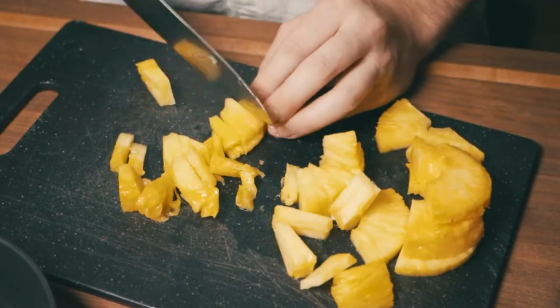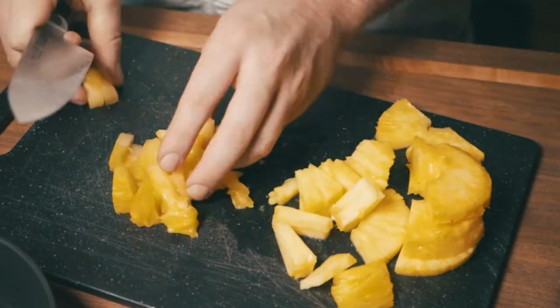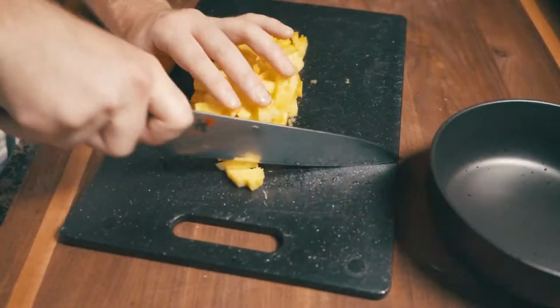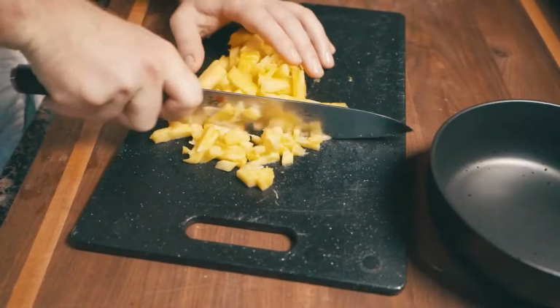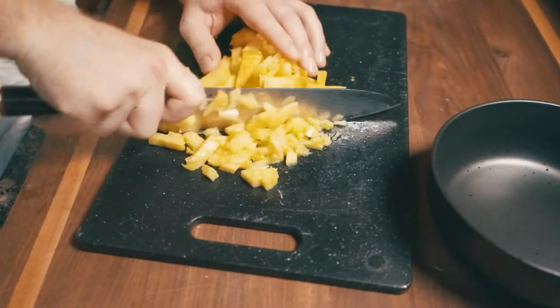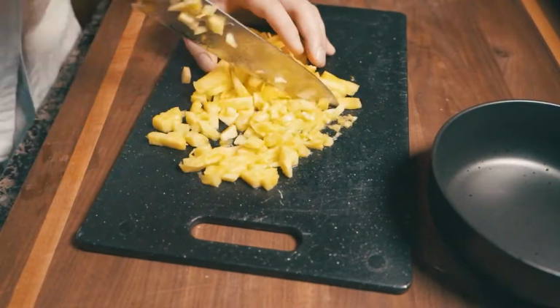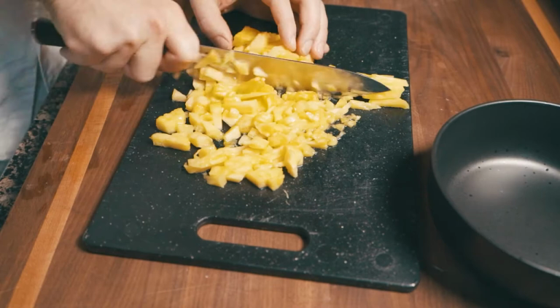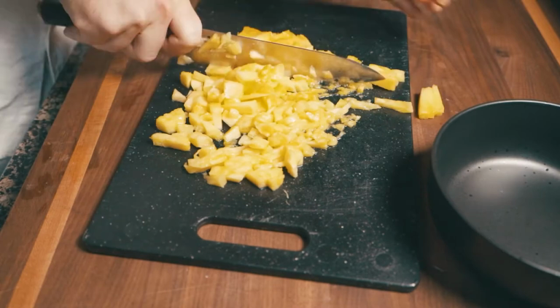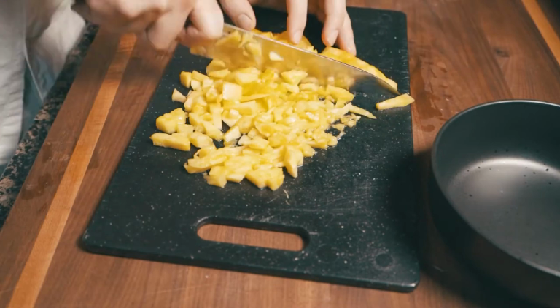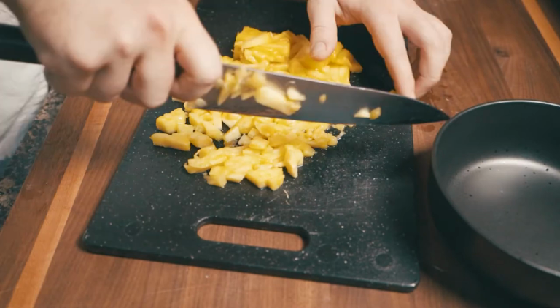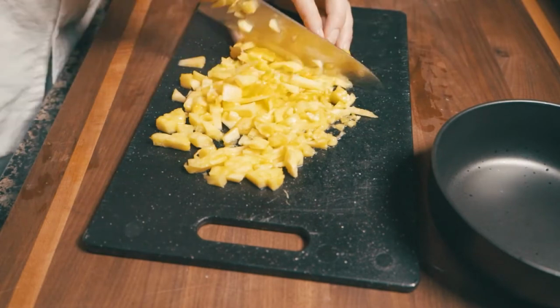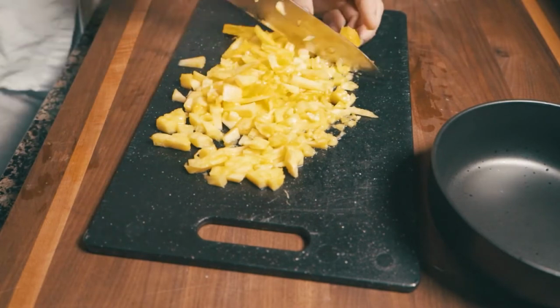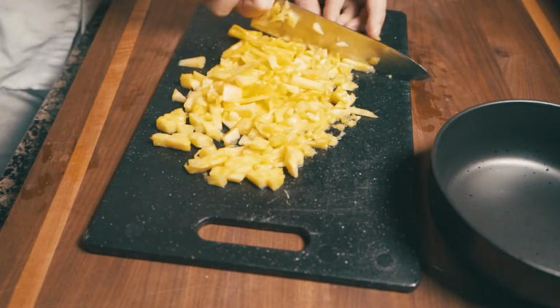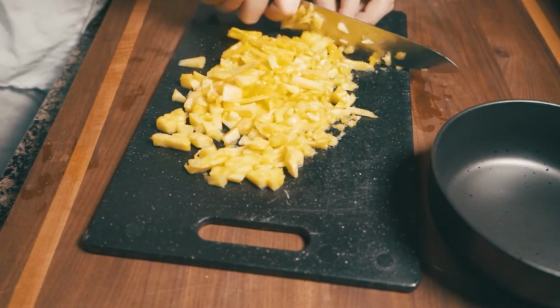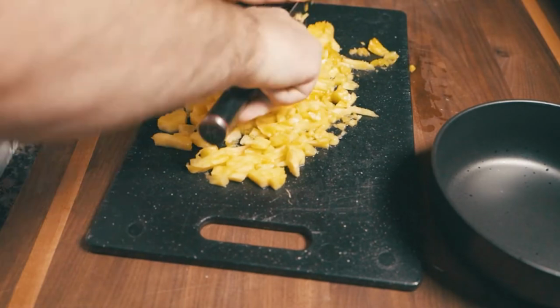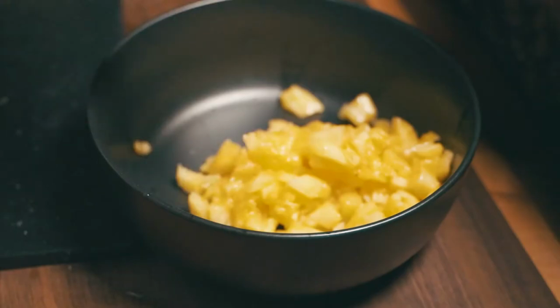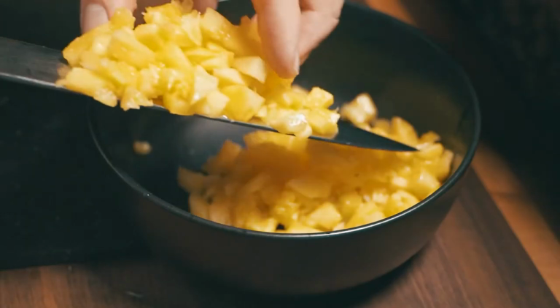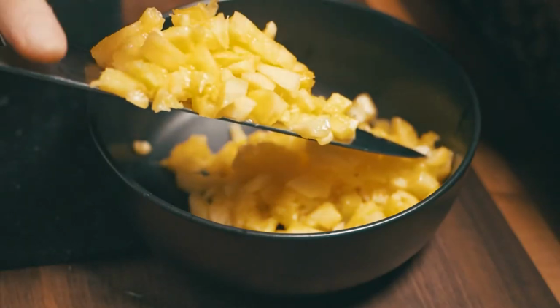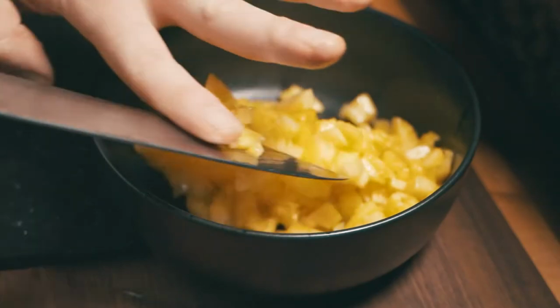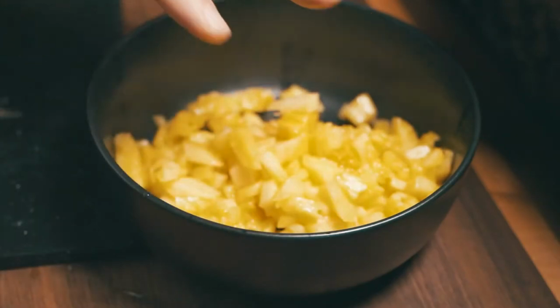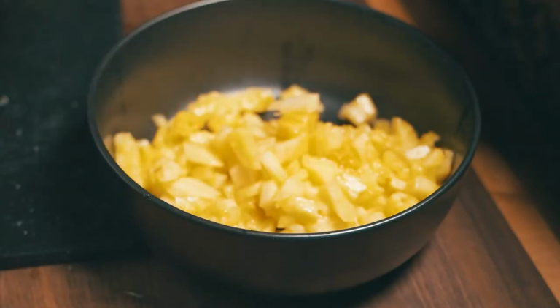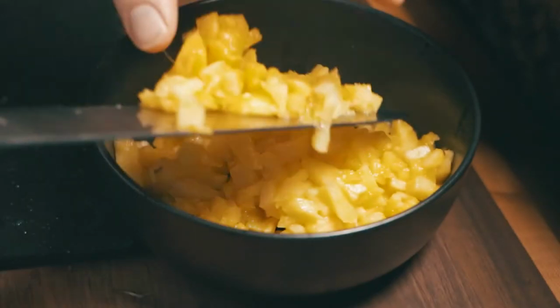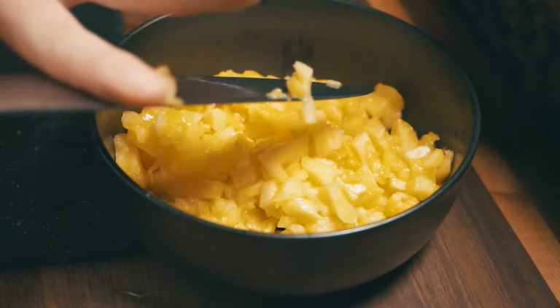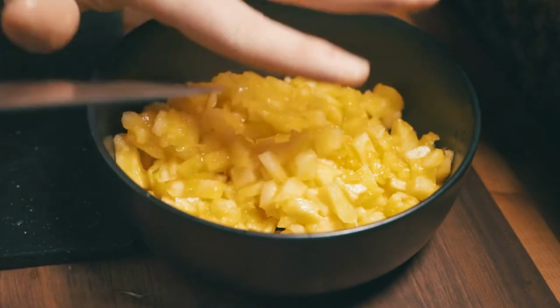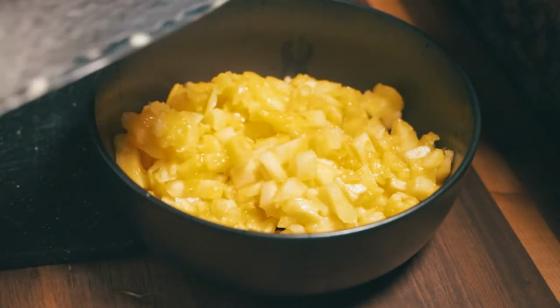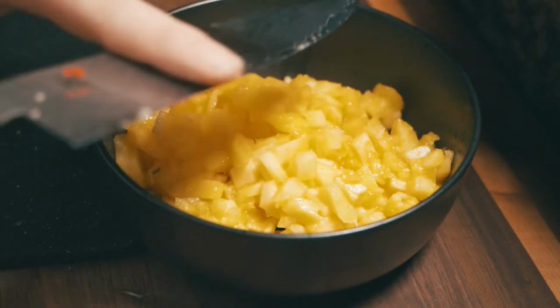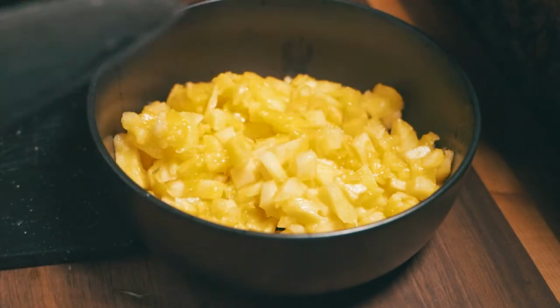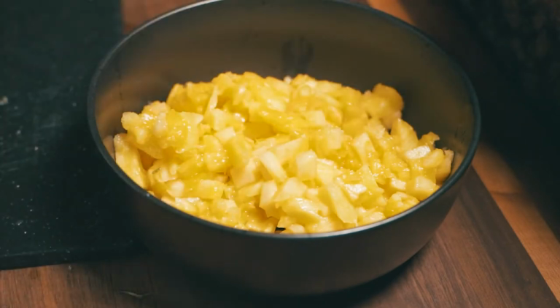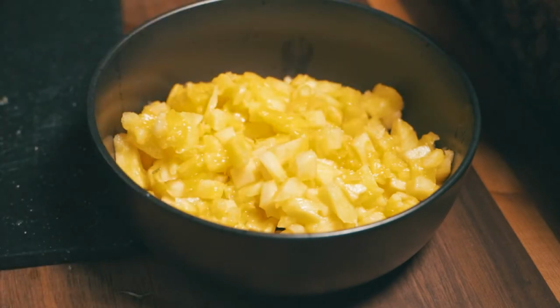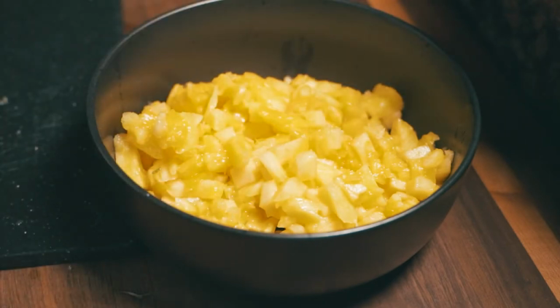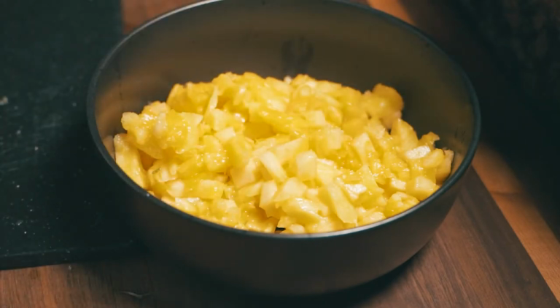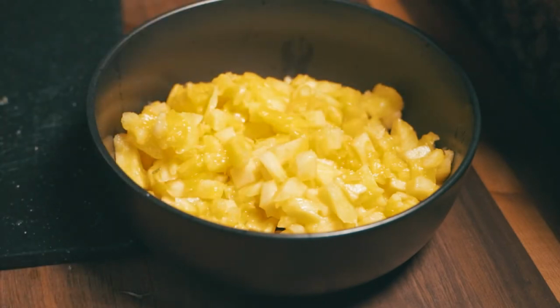Cut up your pineapple small, and then cut it smaller — a little rough chop after you already cut it small. You could put this in a food processor probably too, but I just don't like cleaning that thing, so I'm going to use this.